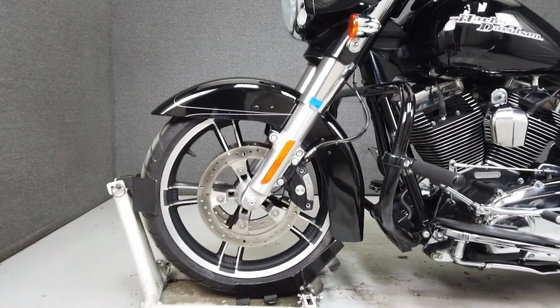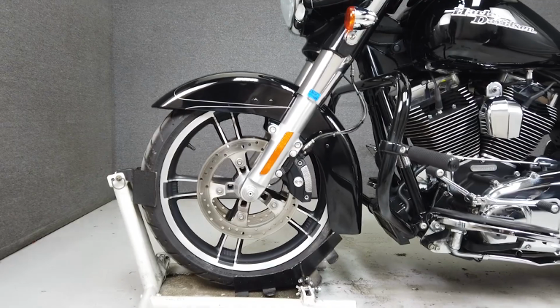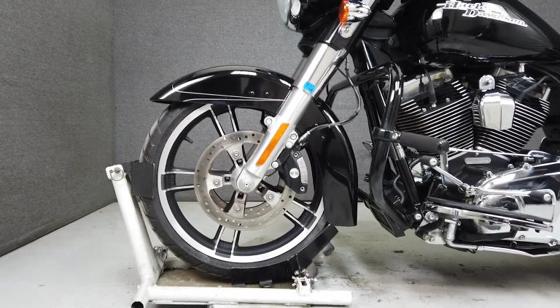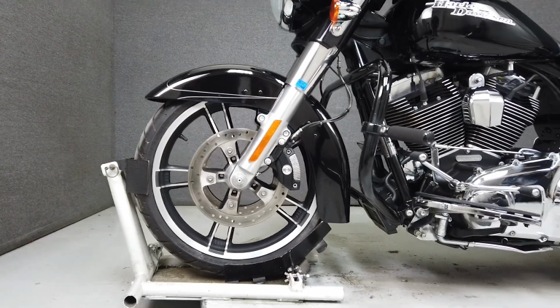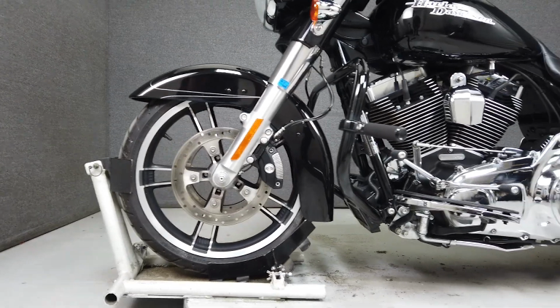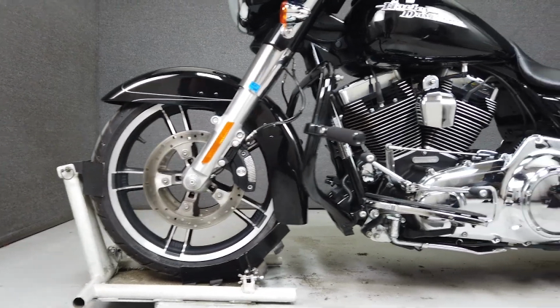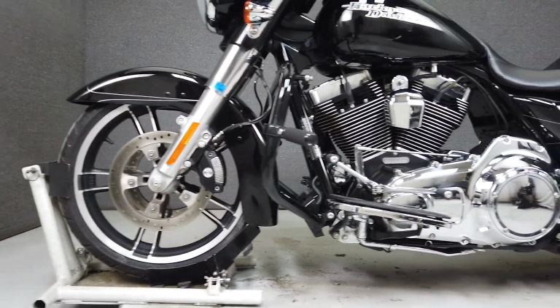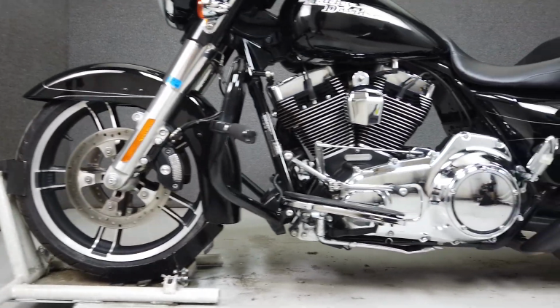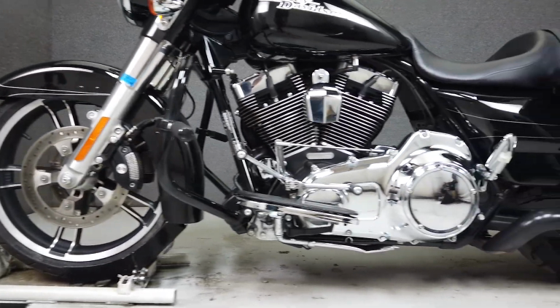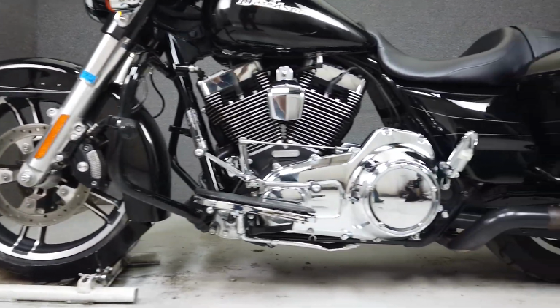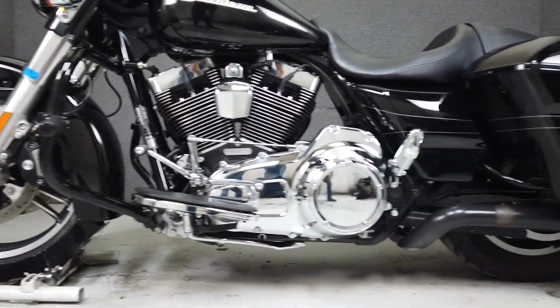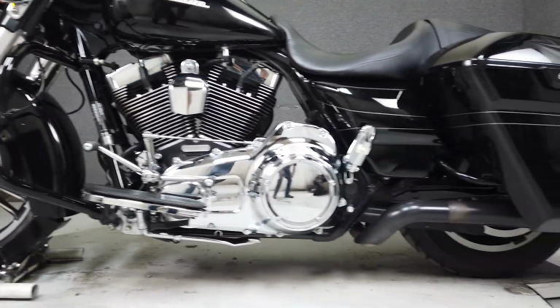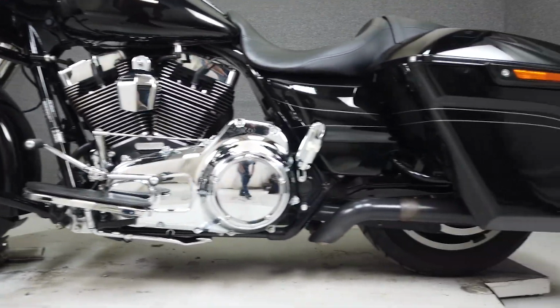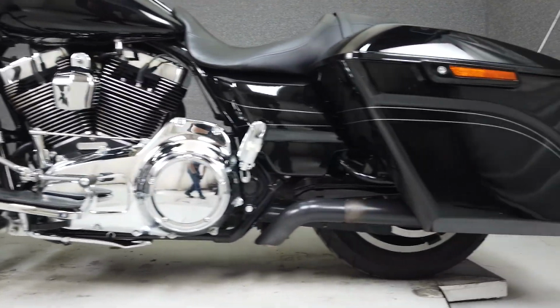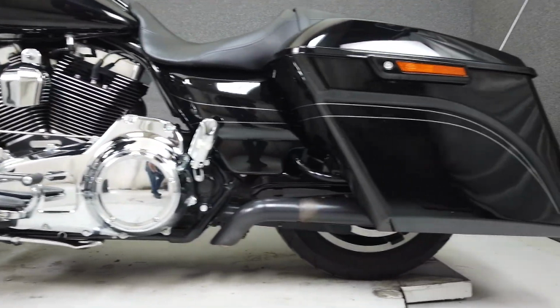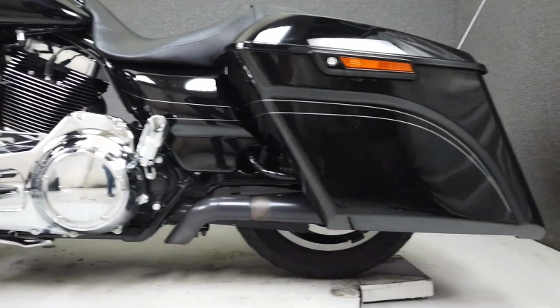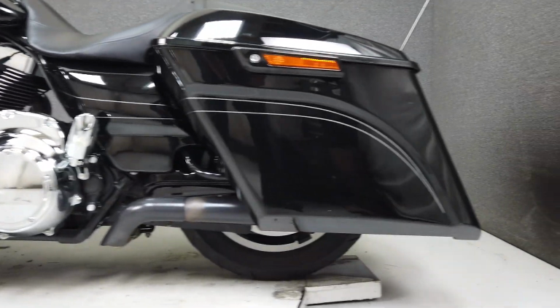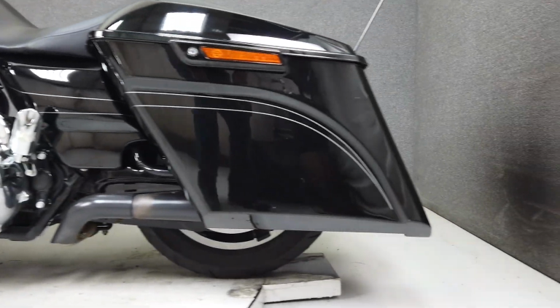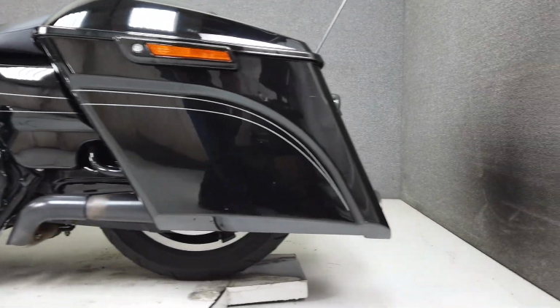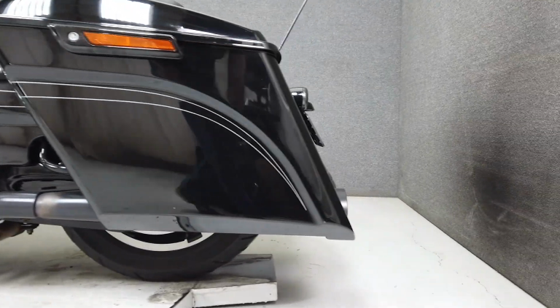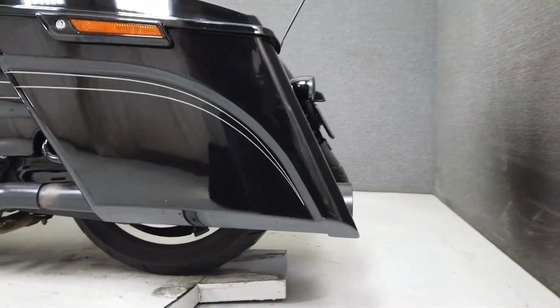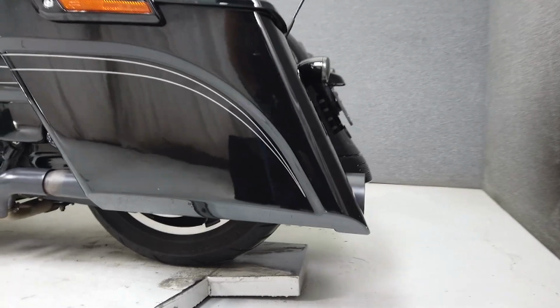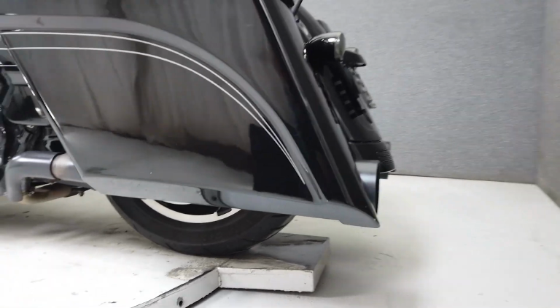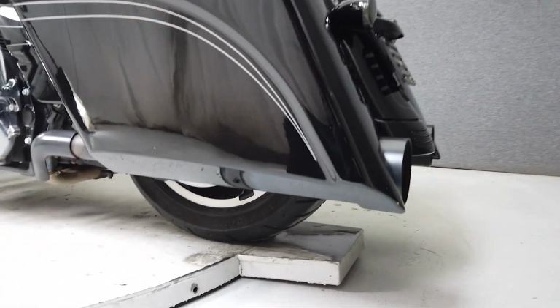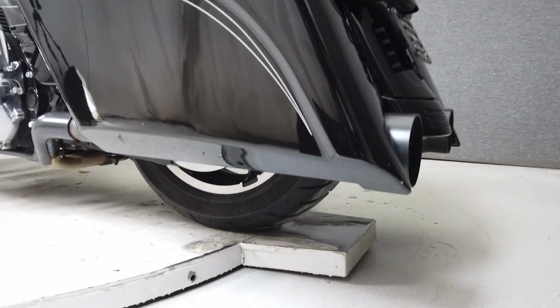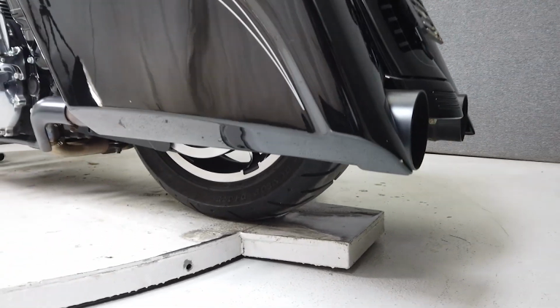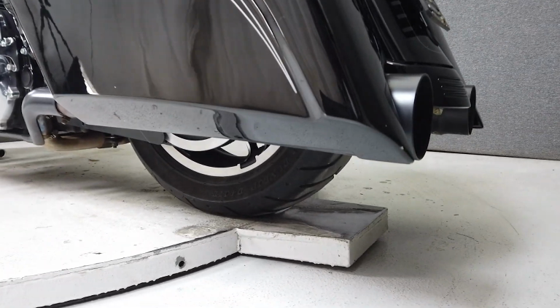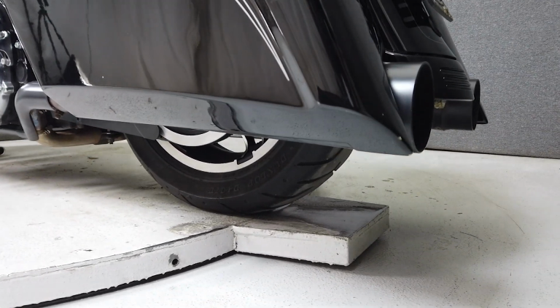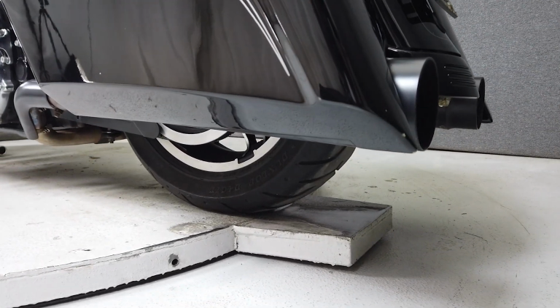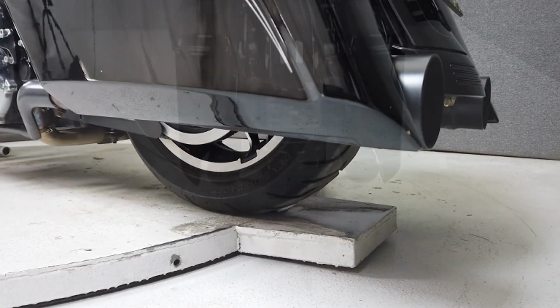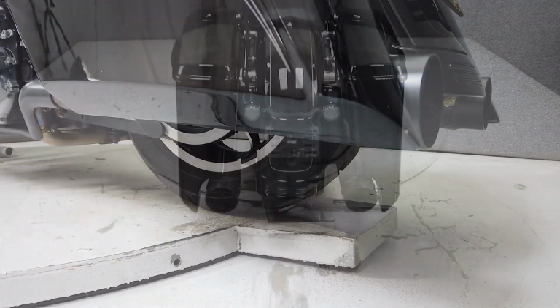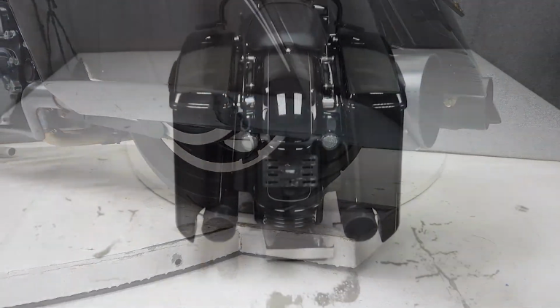The Street Glide comes equipped from the factory with a two-speaker audio system, cruise control, ABS, and a security system with a proximity fob. It weighs in at 784 pounds and has a seat height of 27.4 inches.